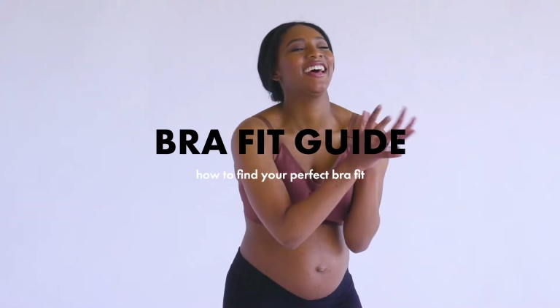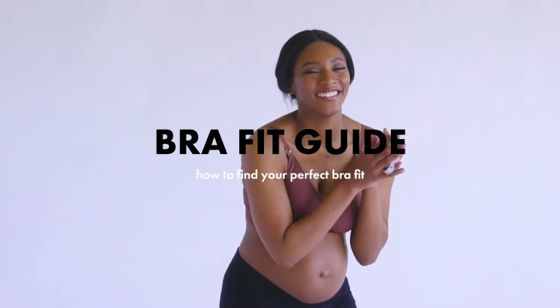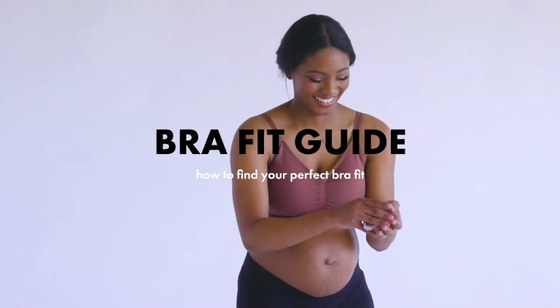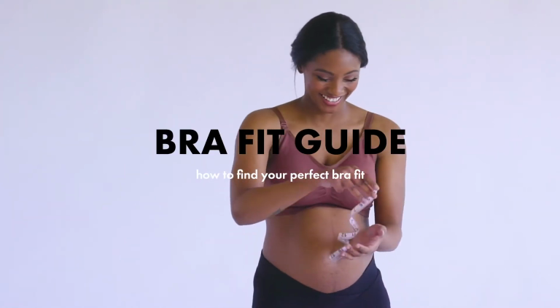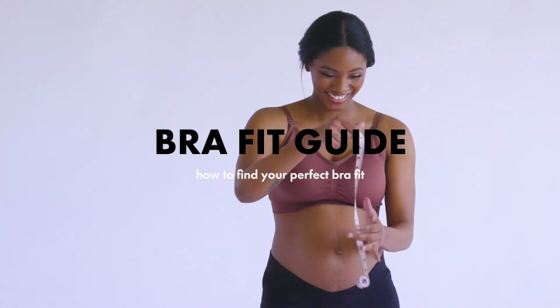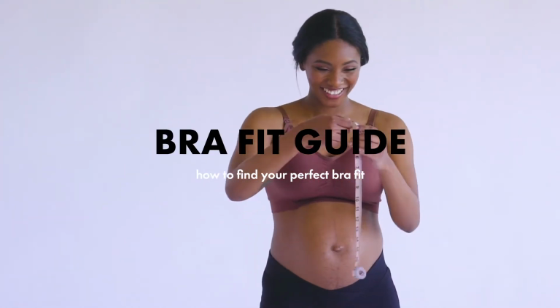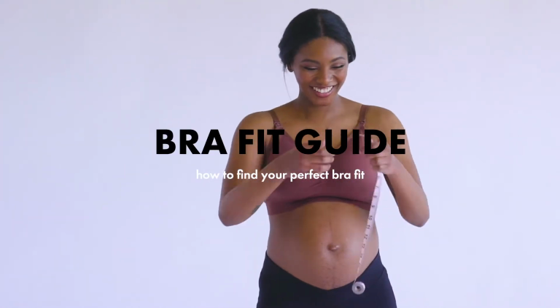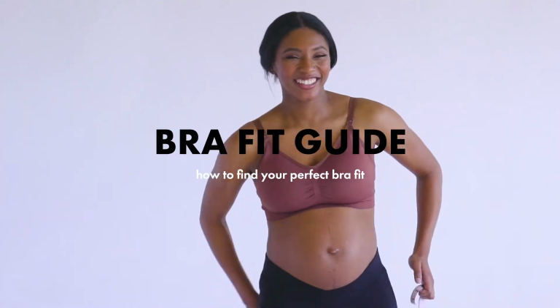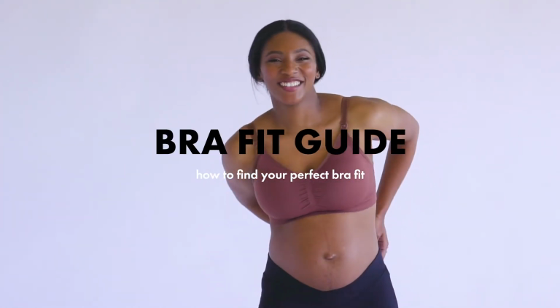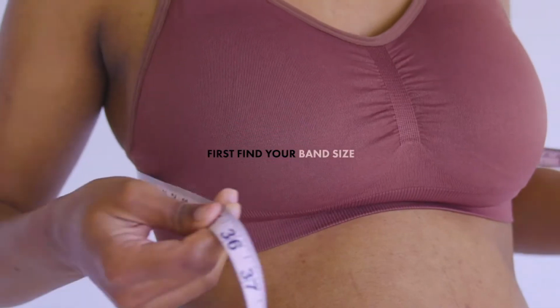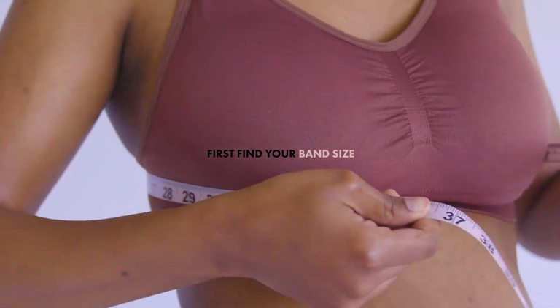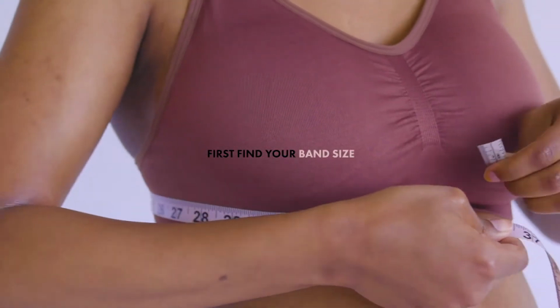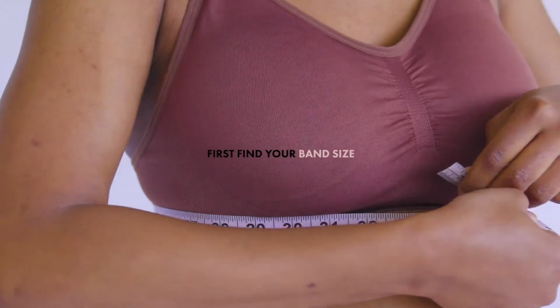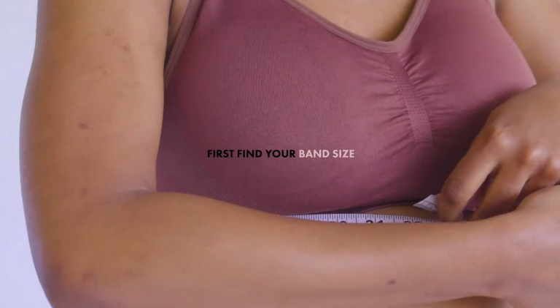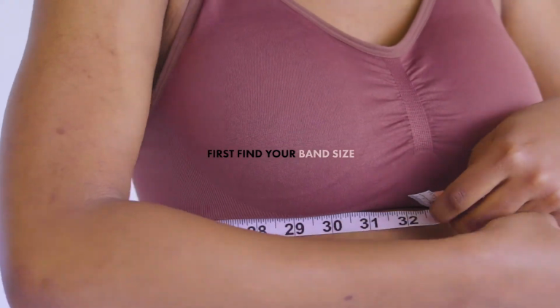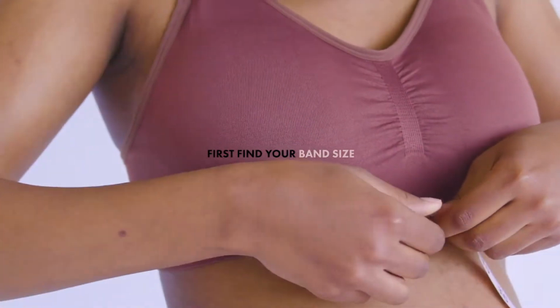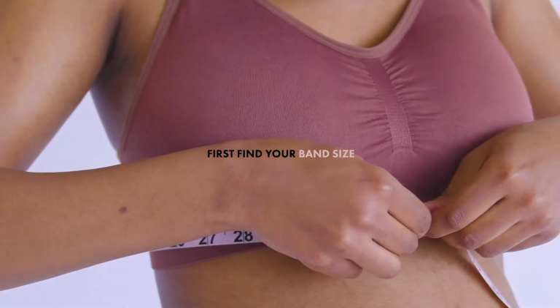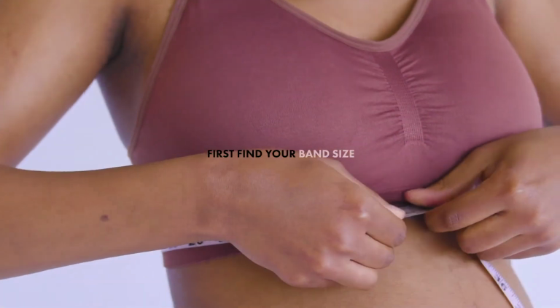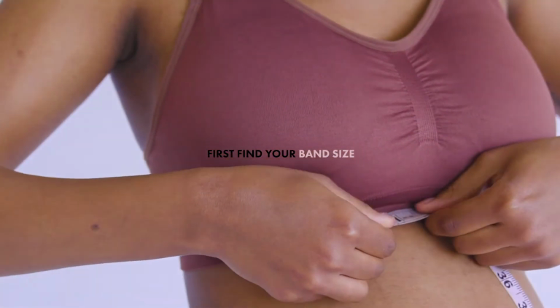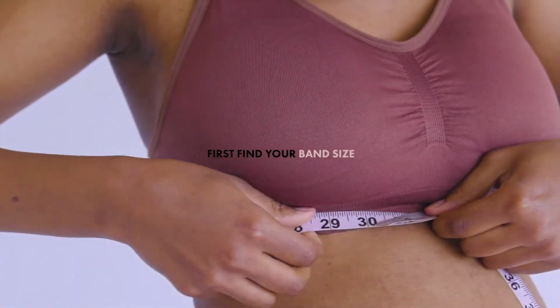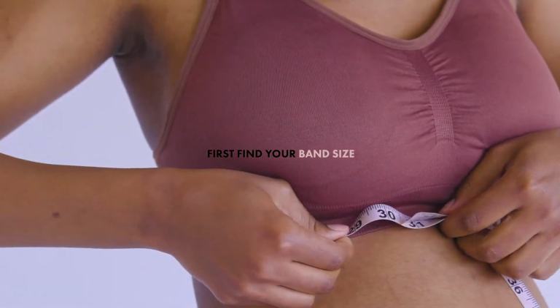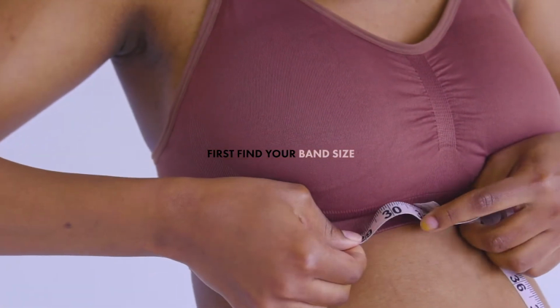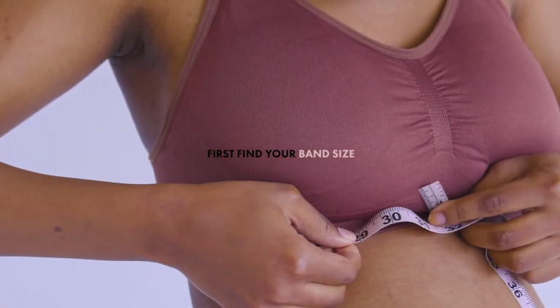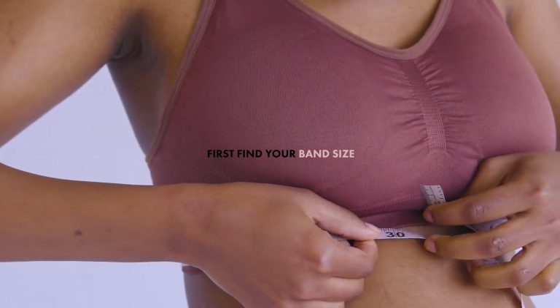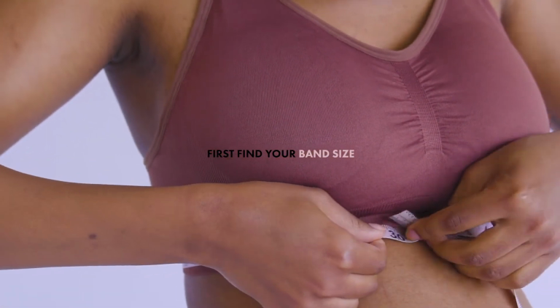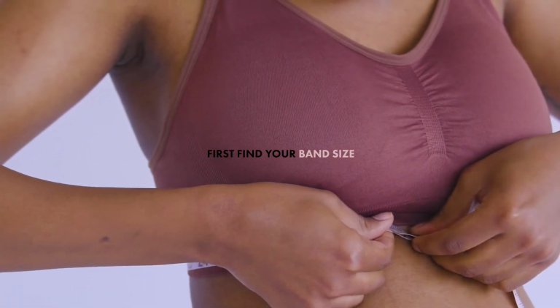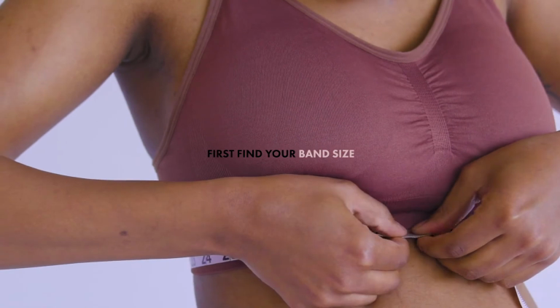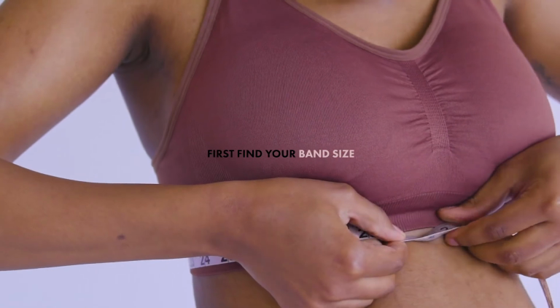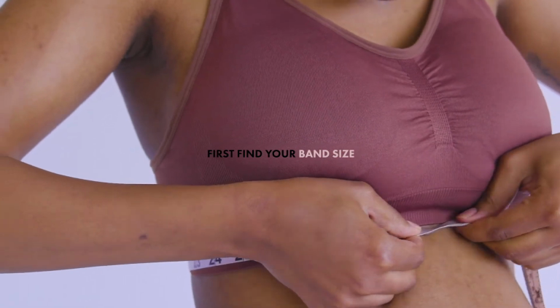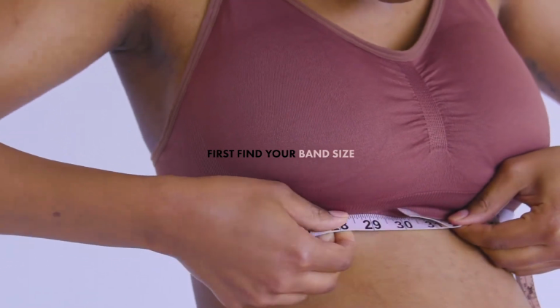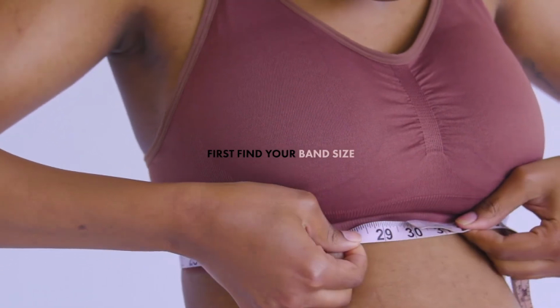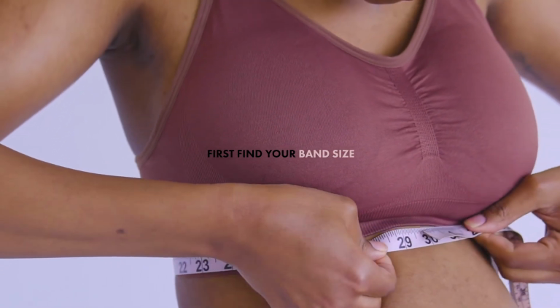How to find your perfect bra fit. First, find your band size. Grab a measuring tape and make sure you're wearing a well-fitting, non-padded bra. We recommend doing this in front of a mirror.